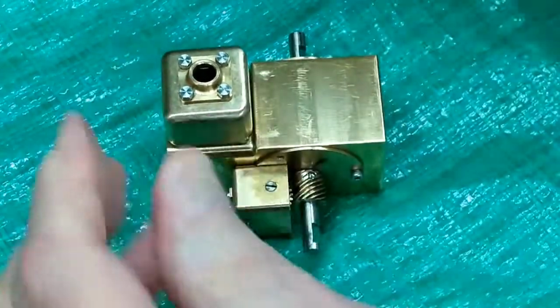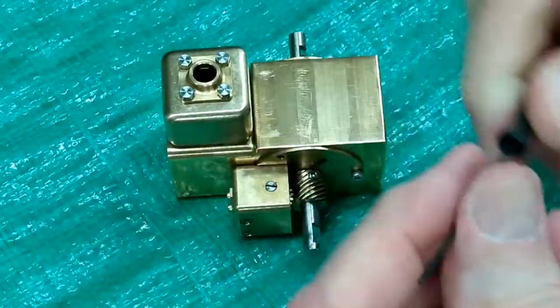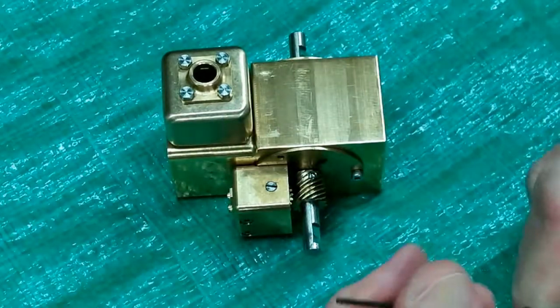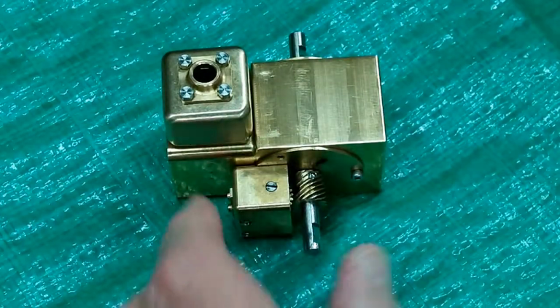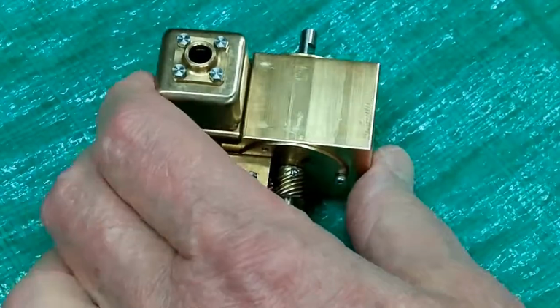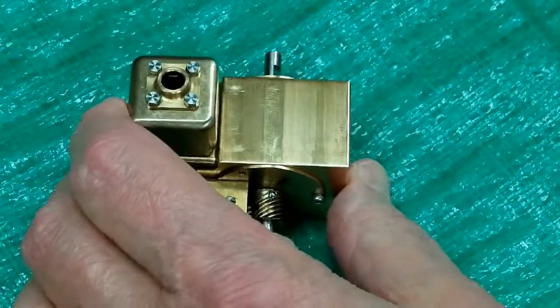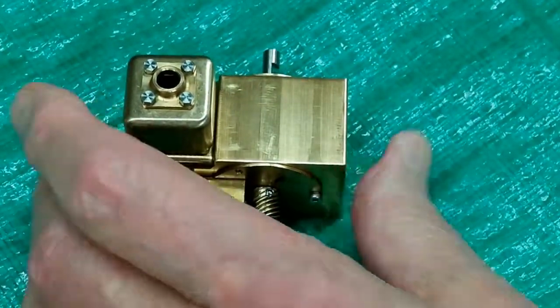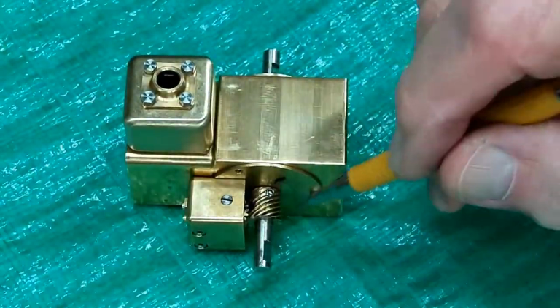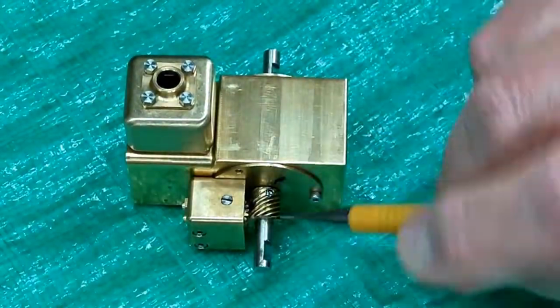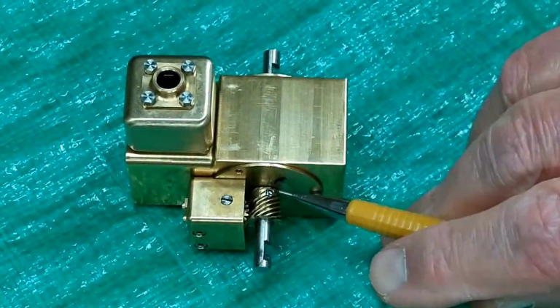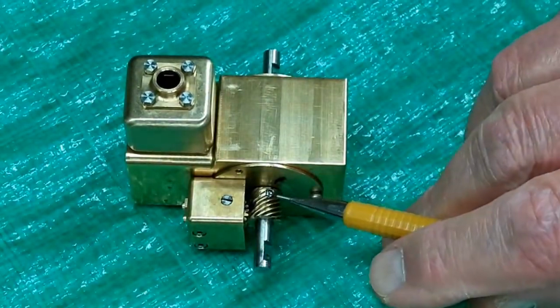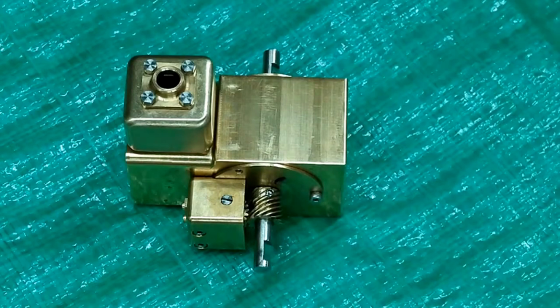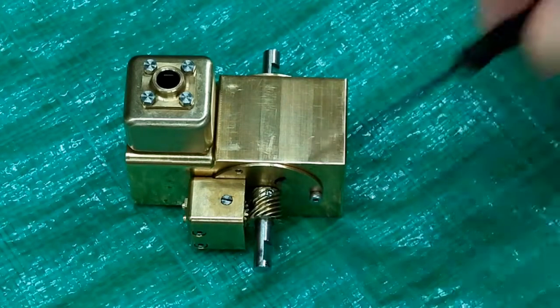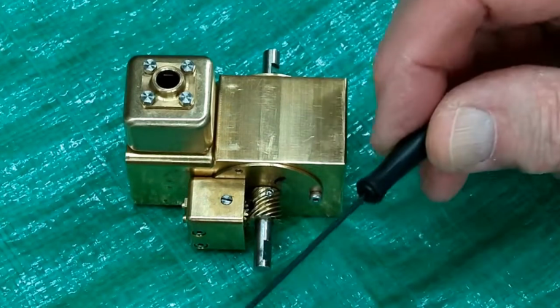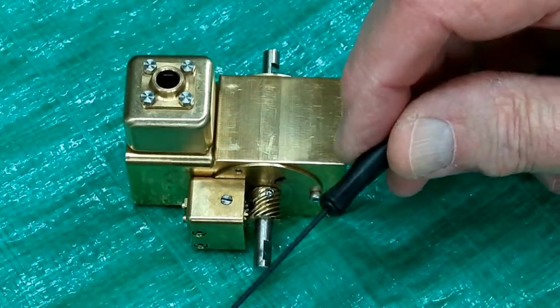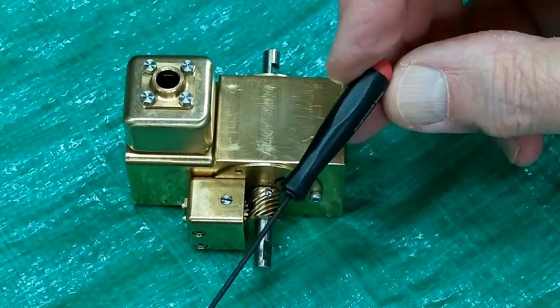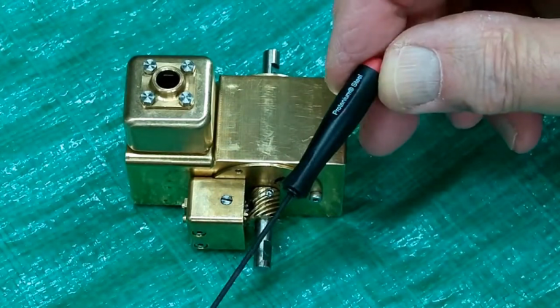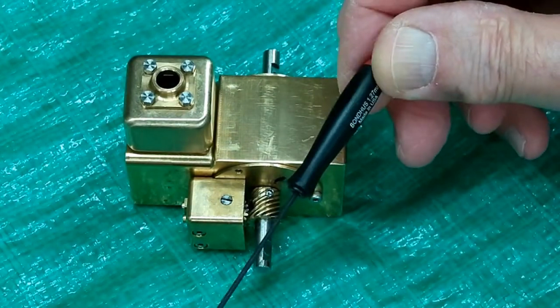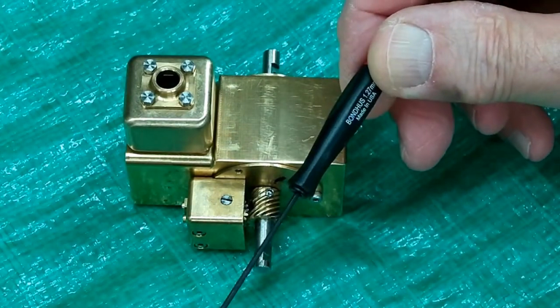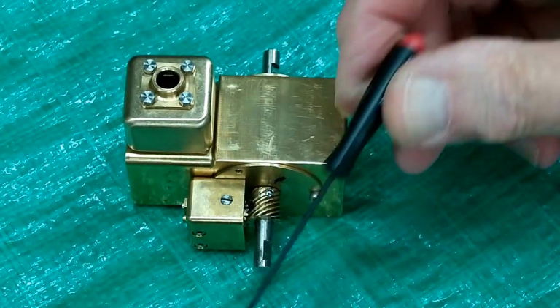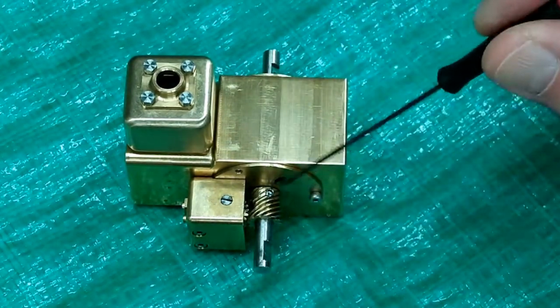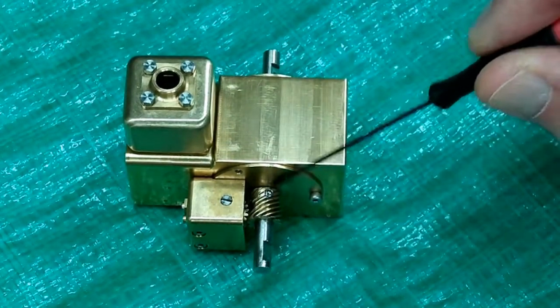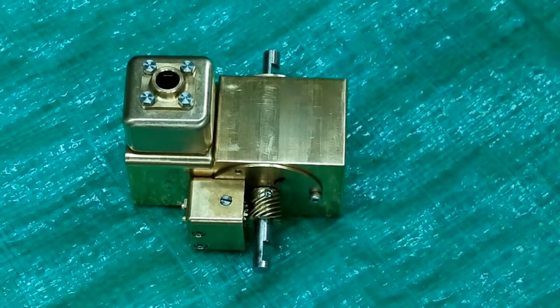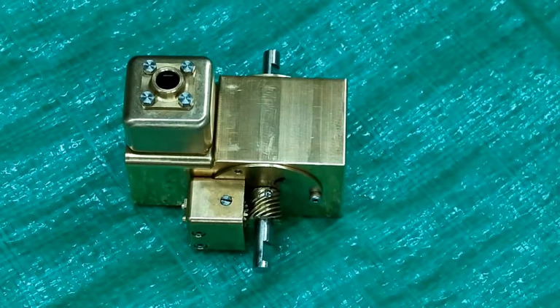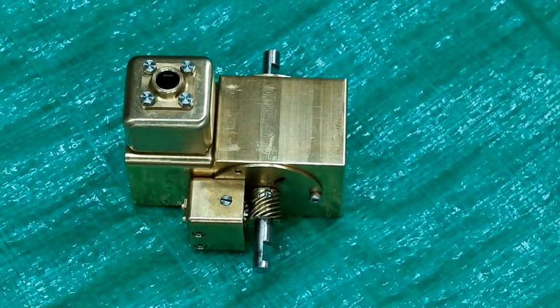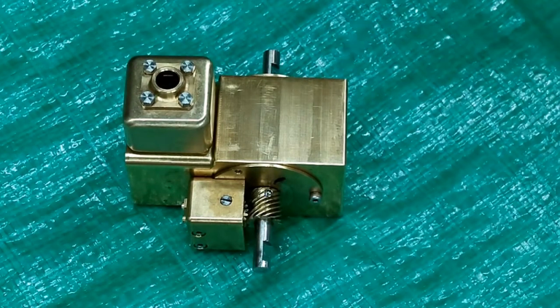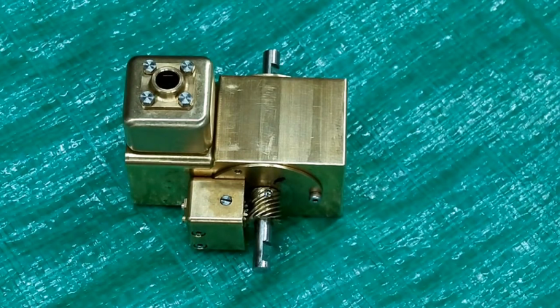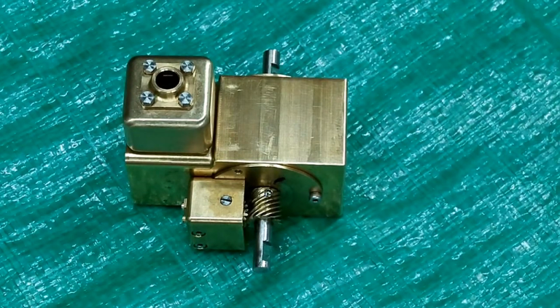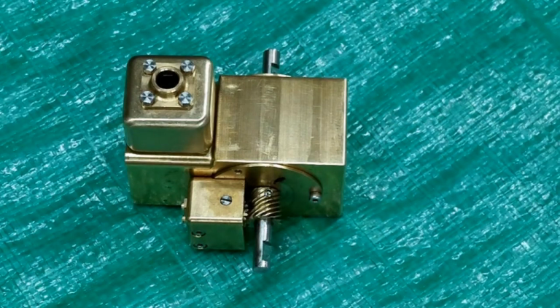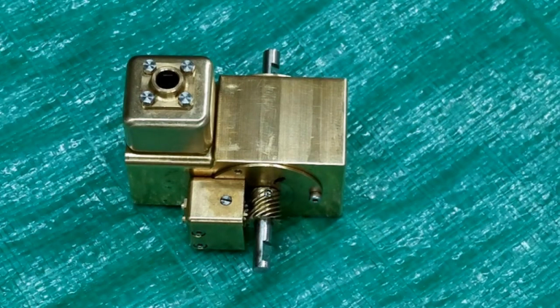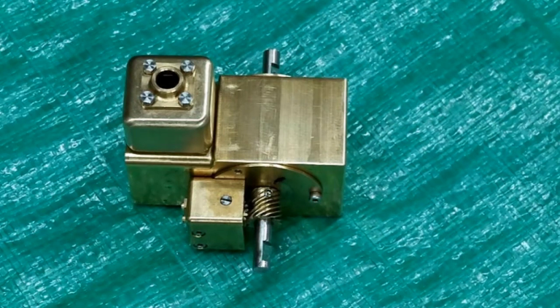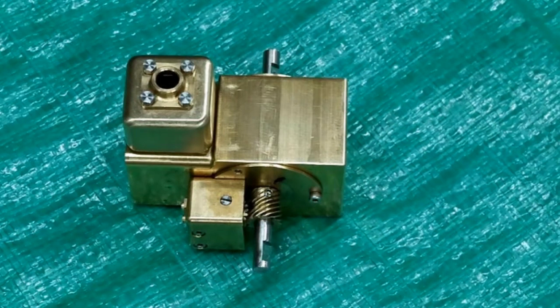I cannot loosen that. A lot of these set screws do not have a very close tolerance socket in there. A Bondhus is a good Allen wrench, and that is stripping through on that socket. So I don't have anything to take that loose with, even if I wanted to.